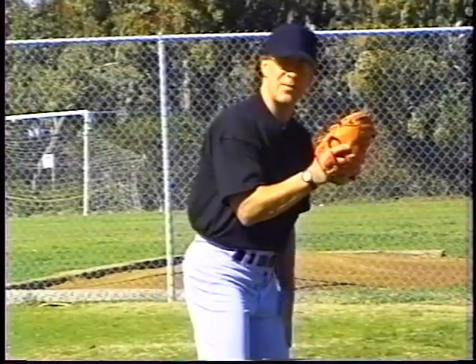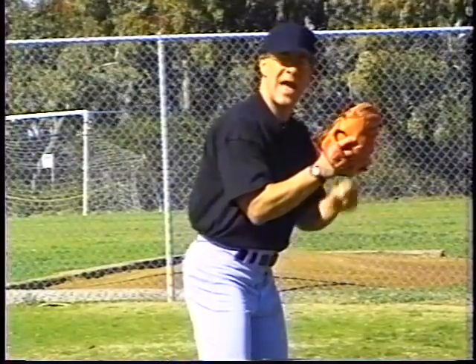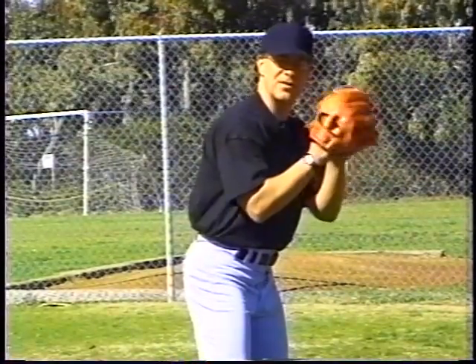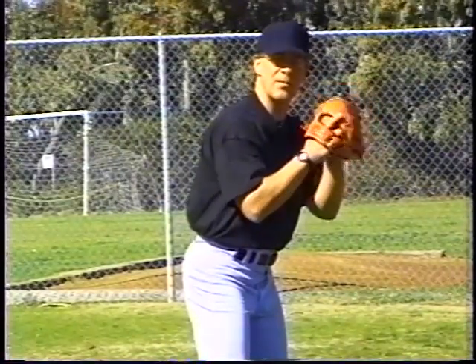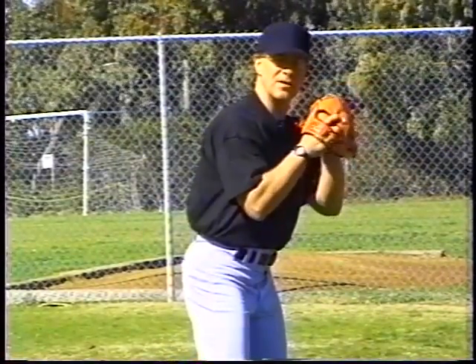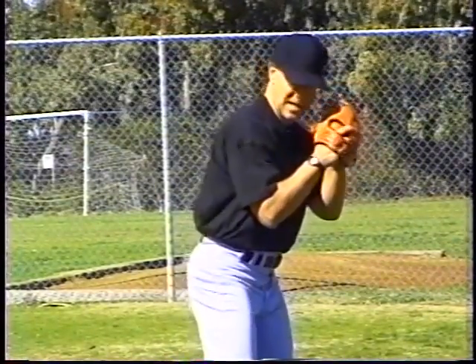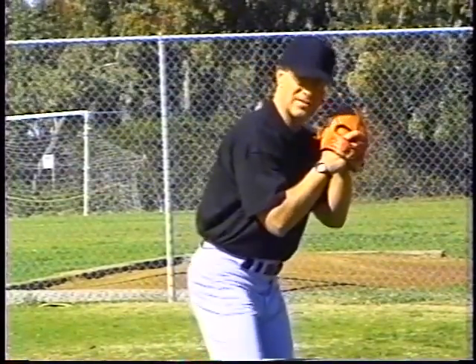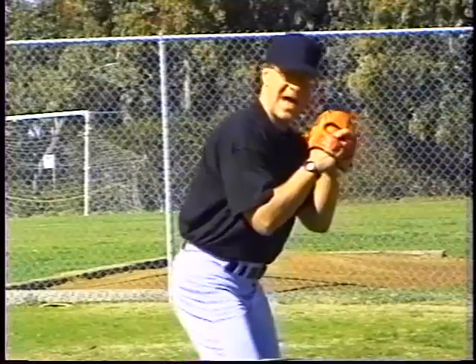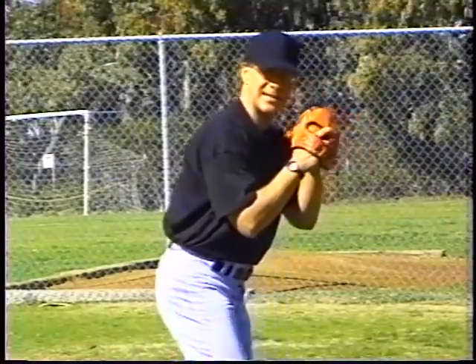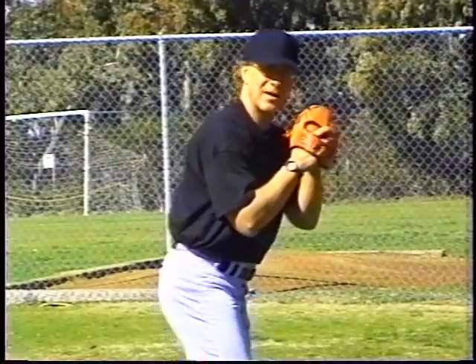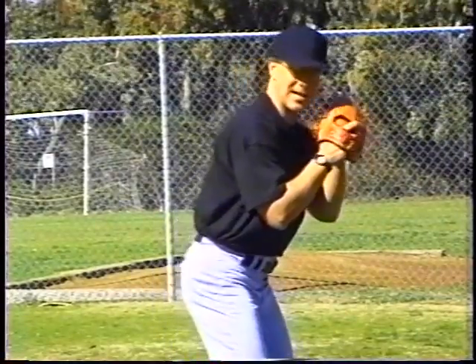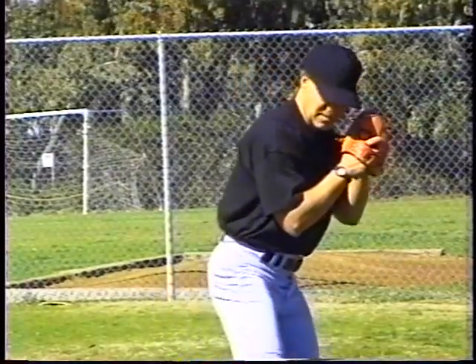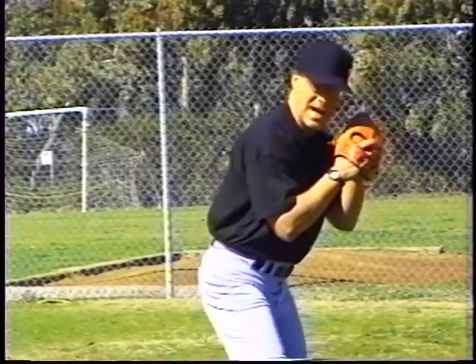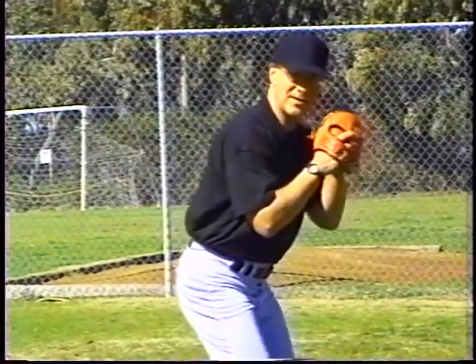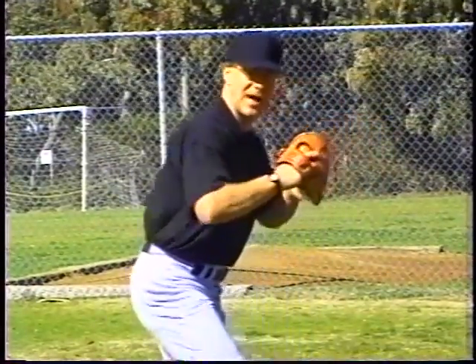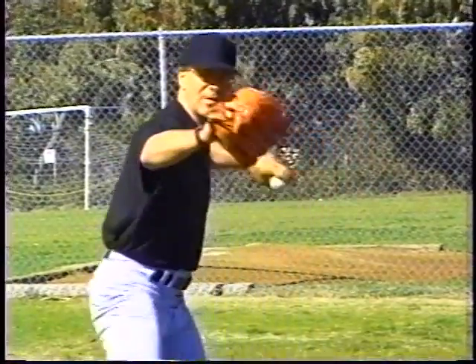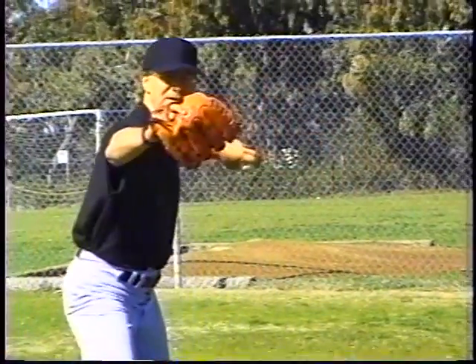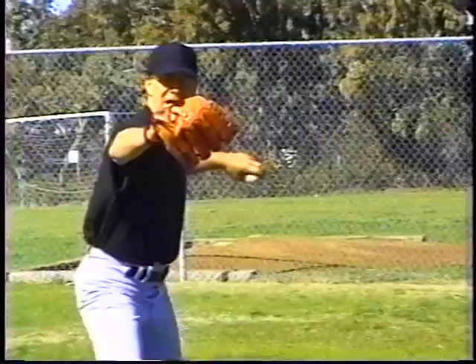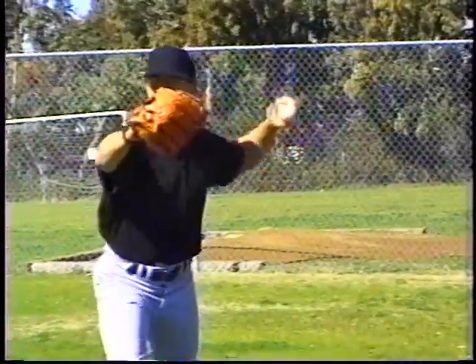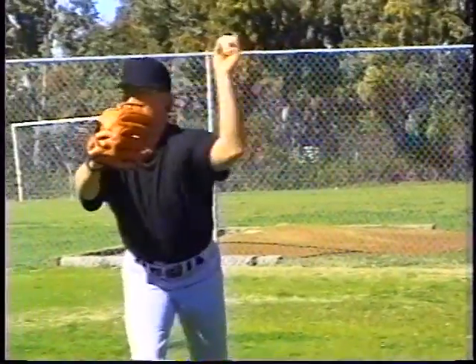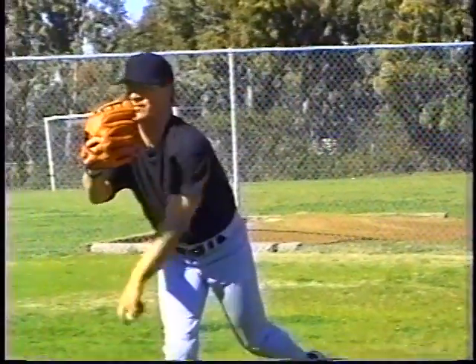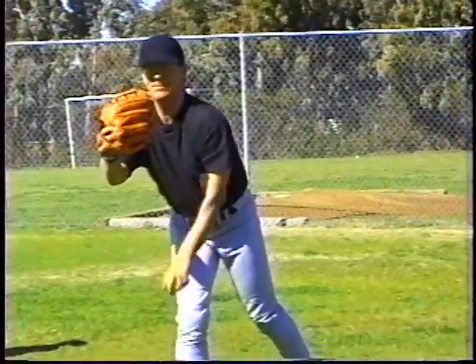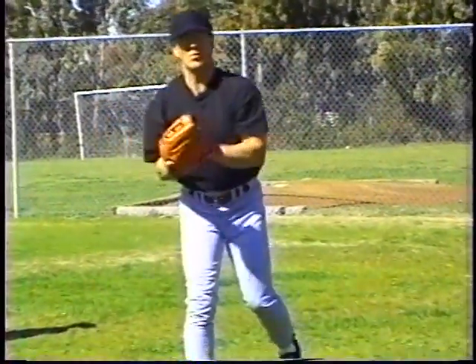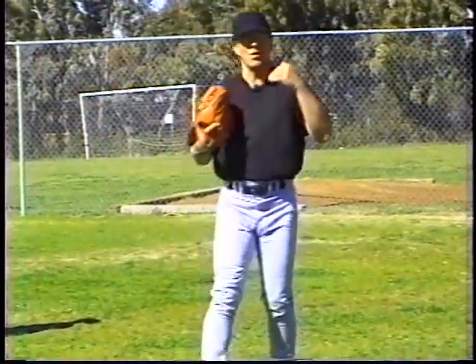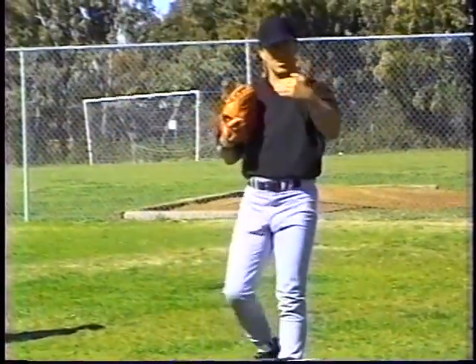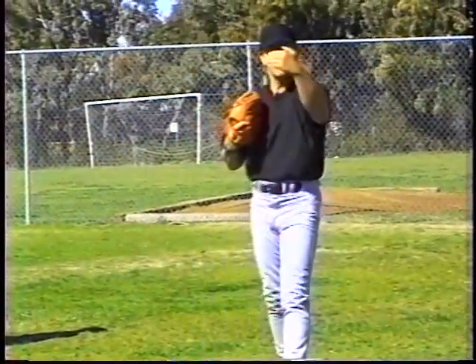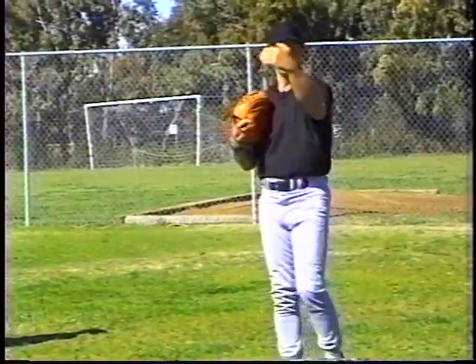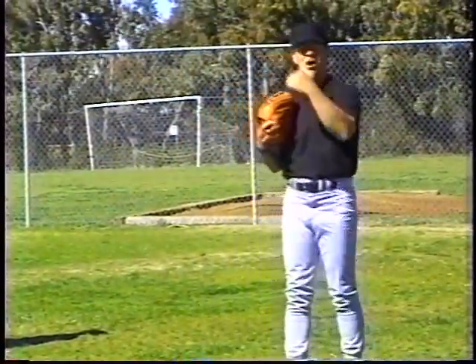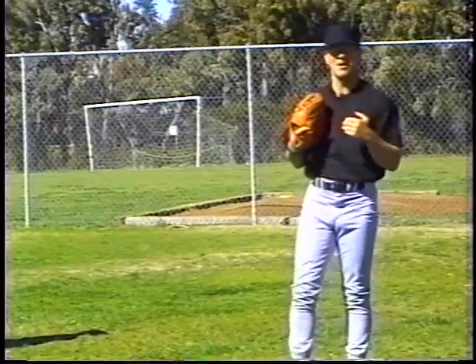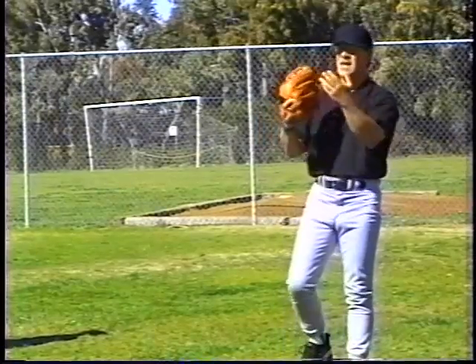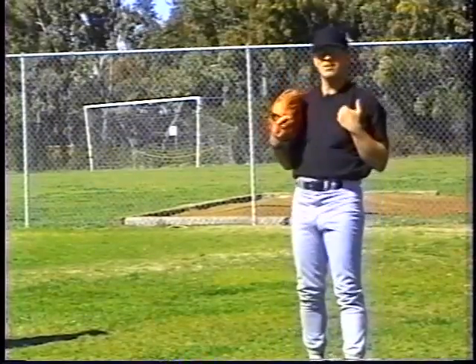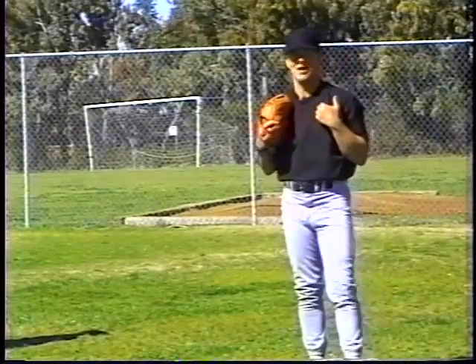Their bottom half is going to do something a little different. They're going to step behind, find equal and opposite, and rotate into a firm glove. We're going to throw short, medium, and long toss — and long as to tolerance.